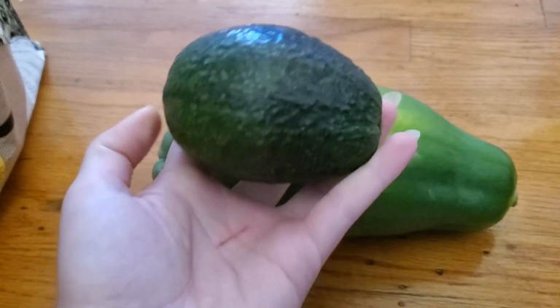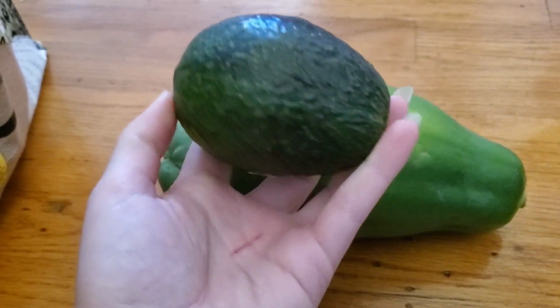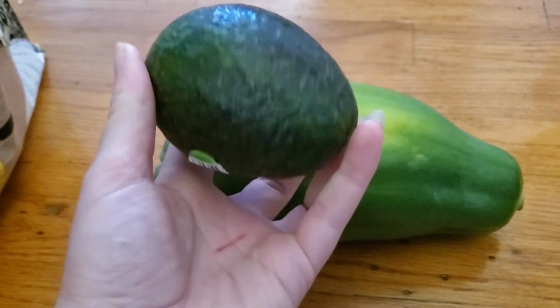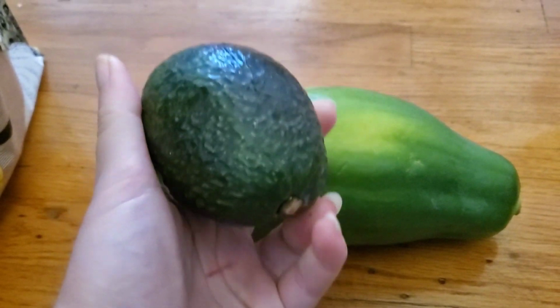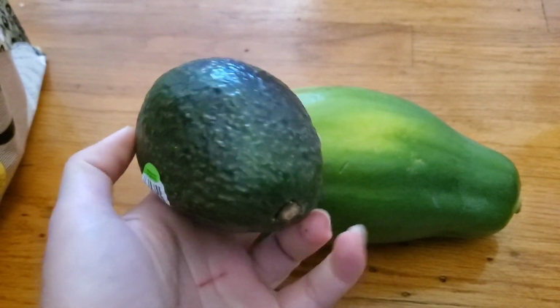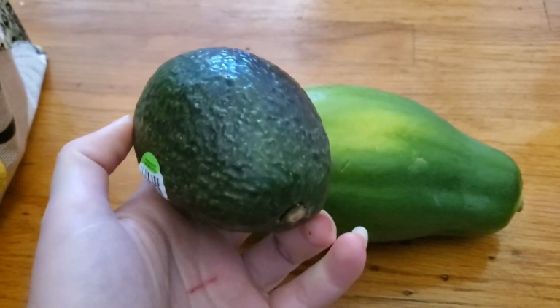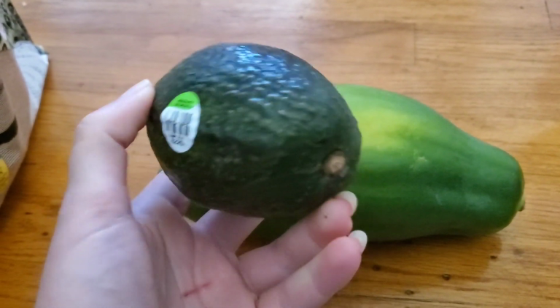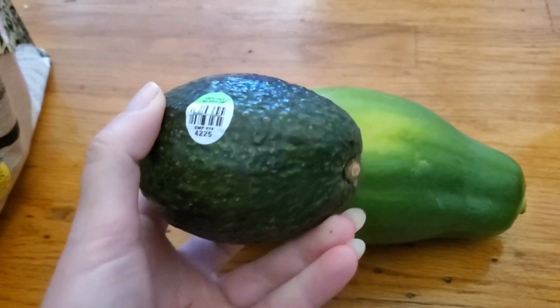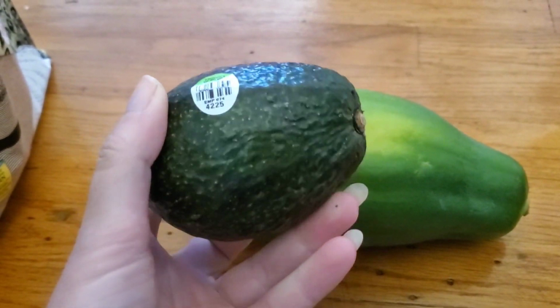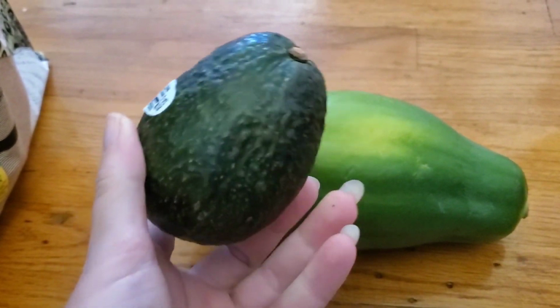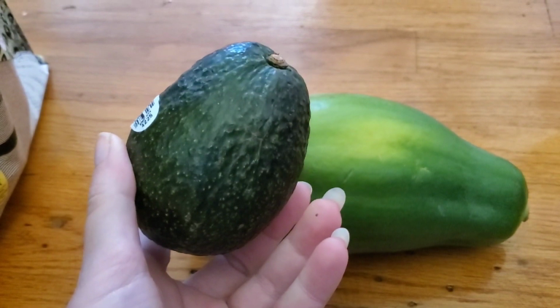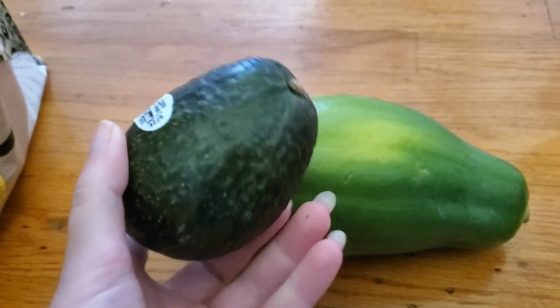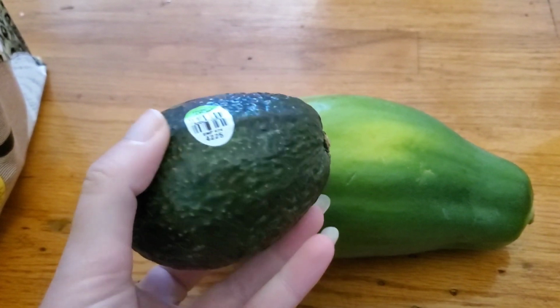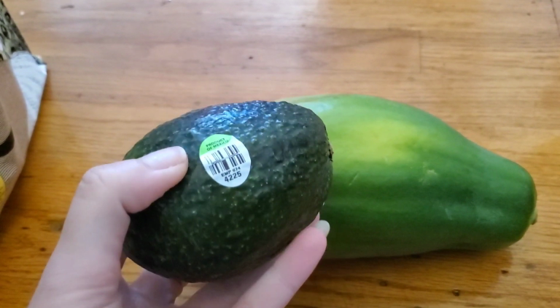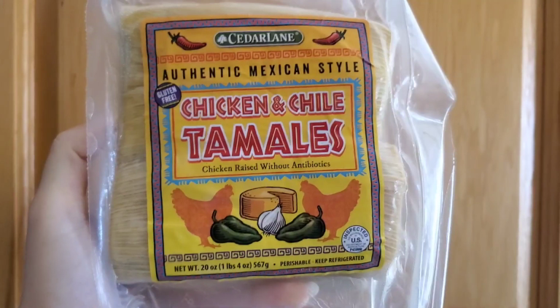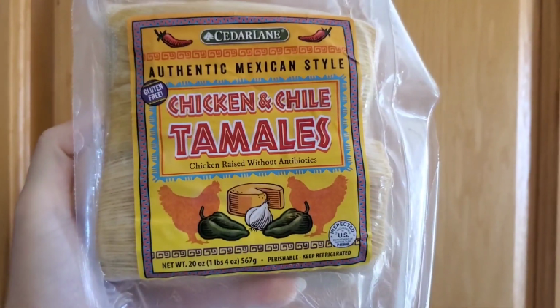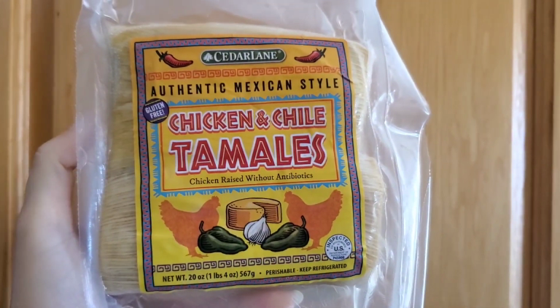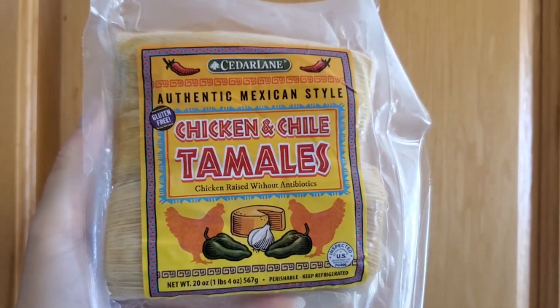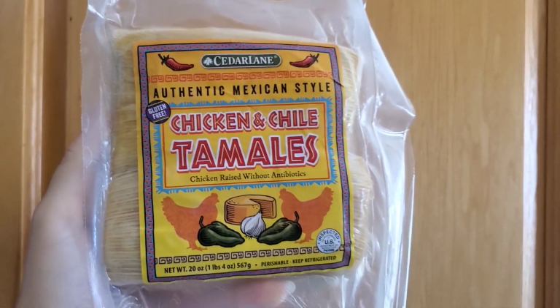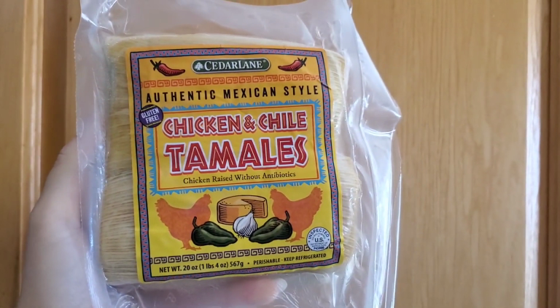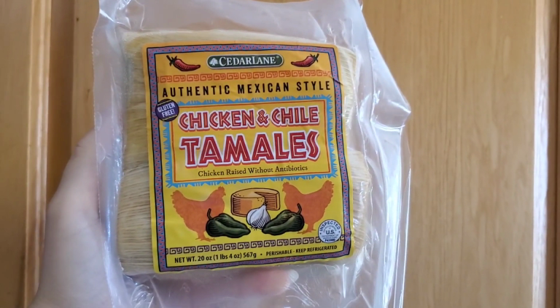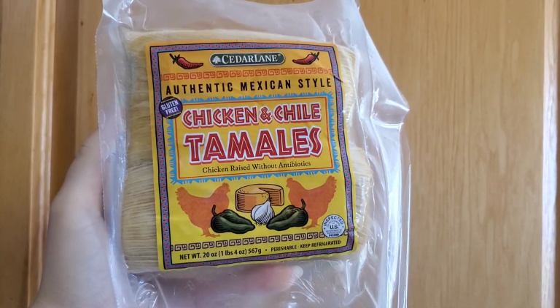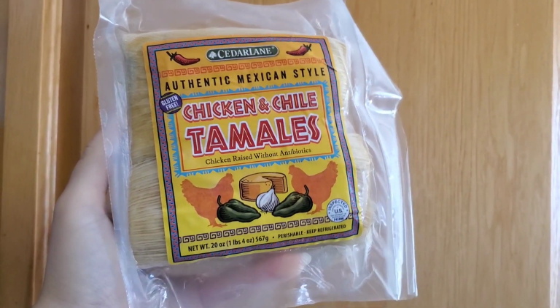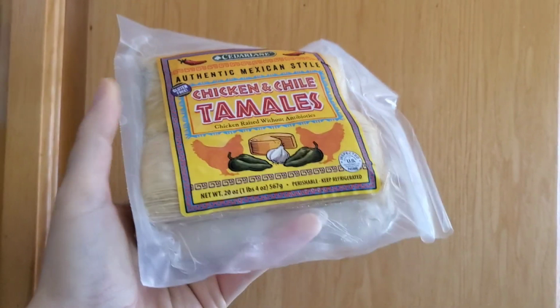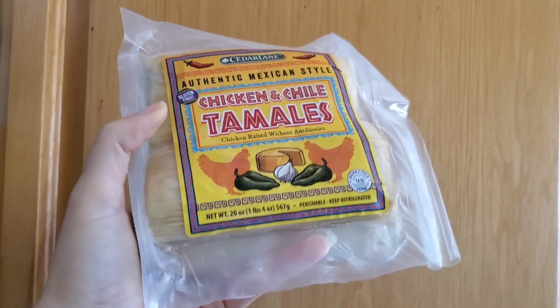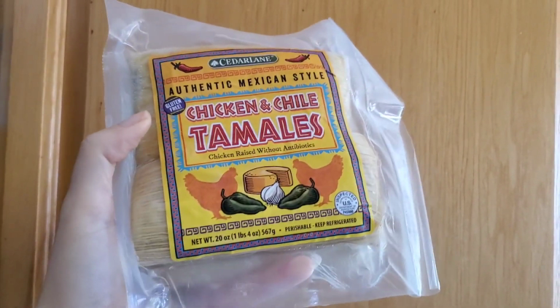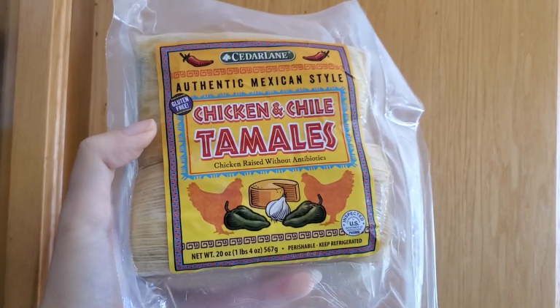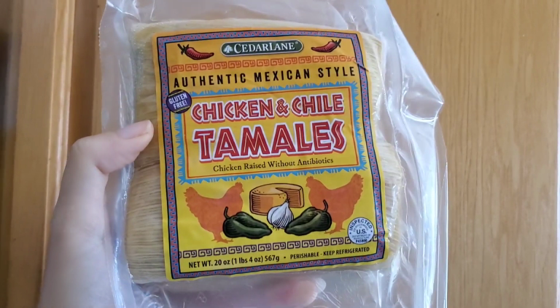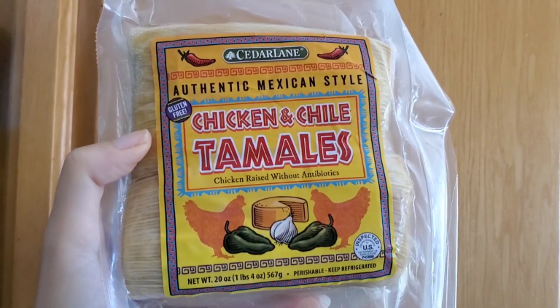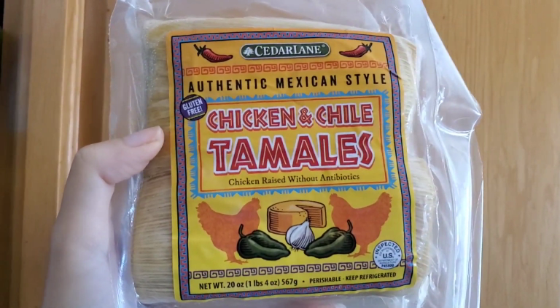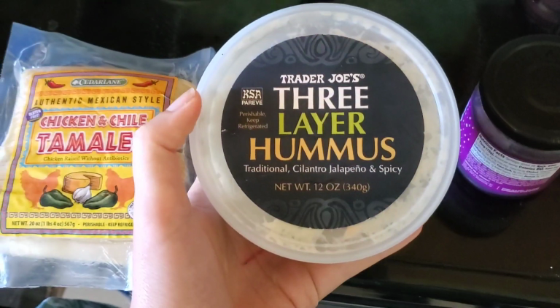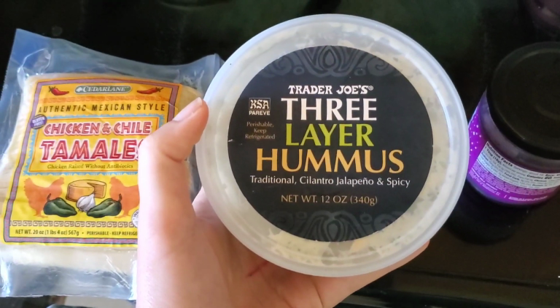And I got an avocado and a papaya. I like papaya — it's really healthy for the skin. And we got these tamales. I'm gonna try these out; I haven't tried them before.